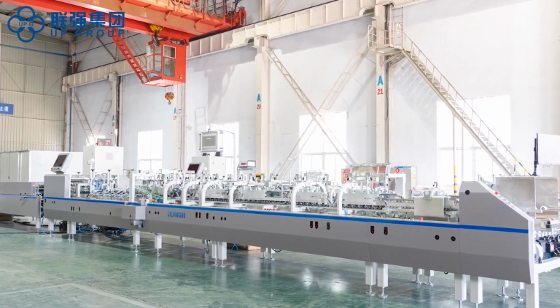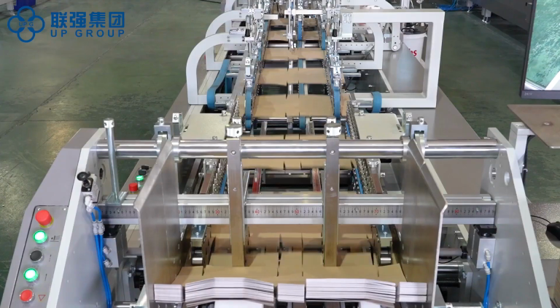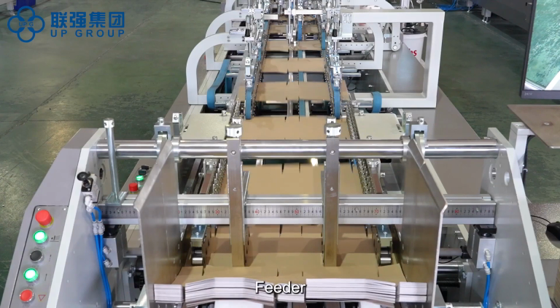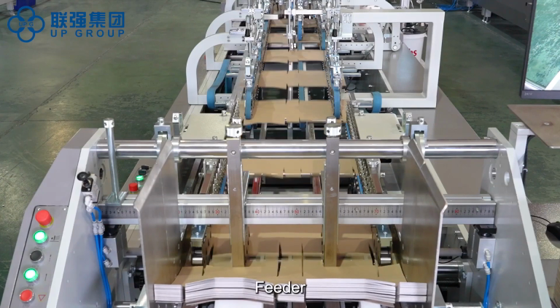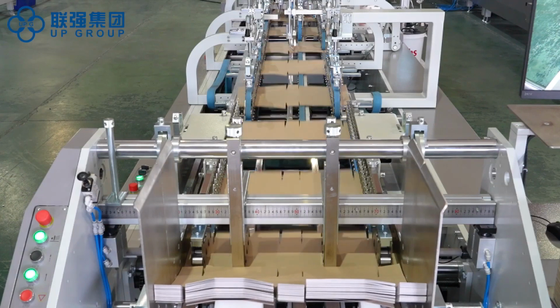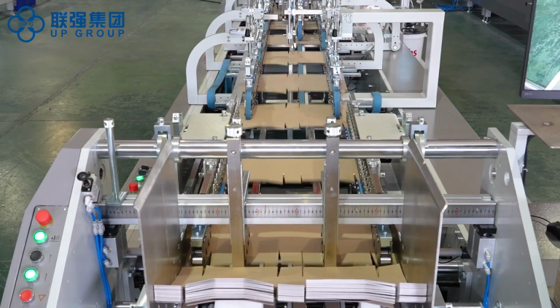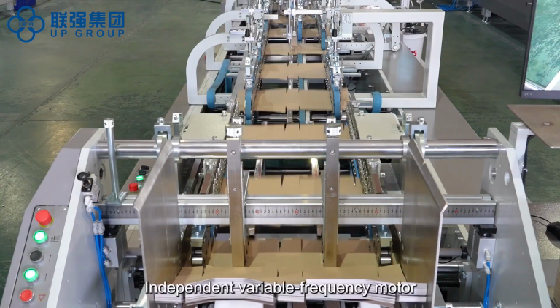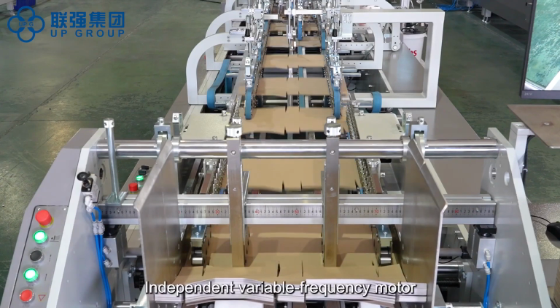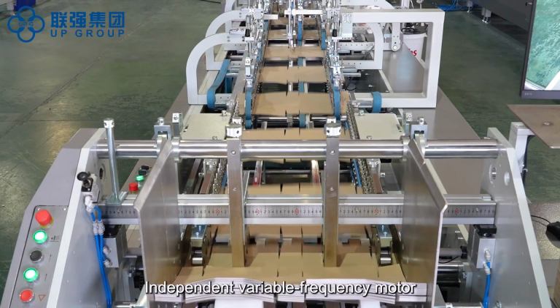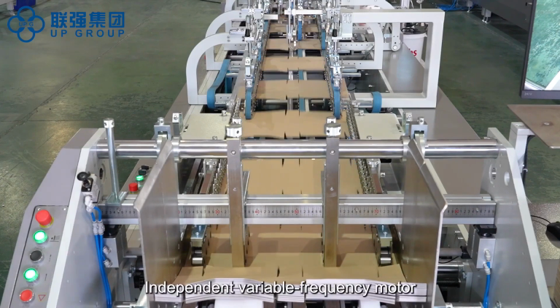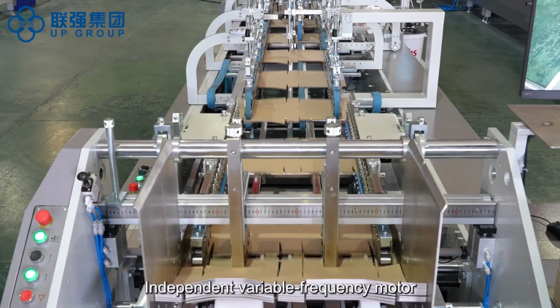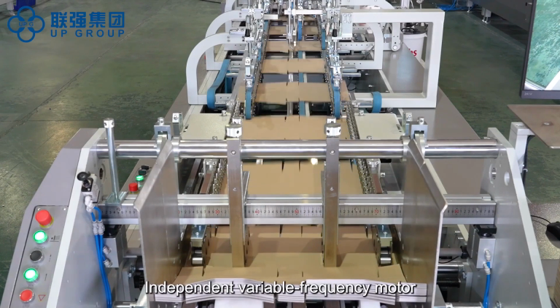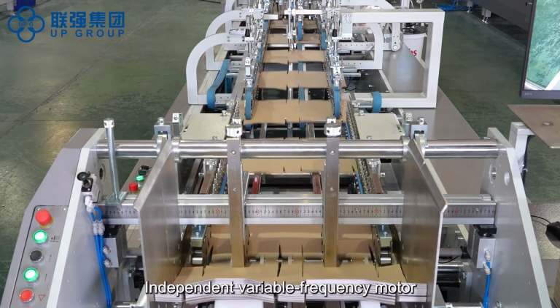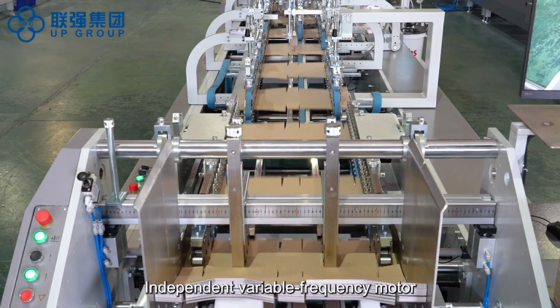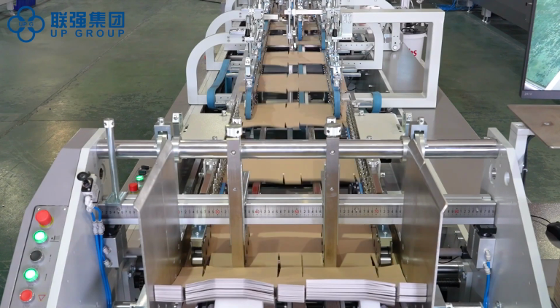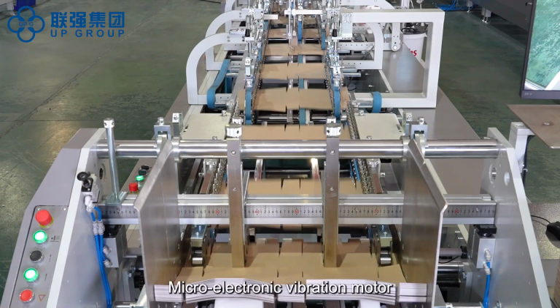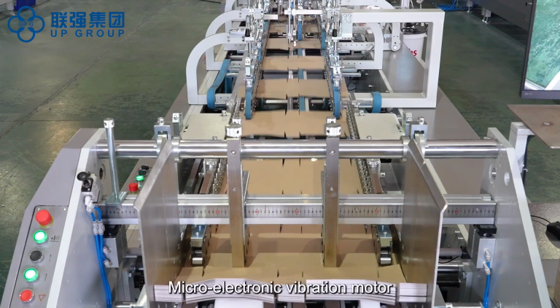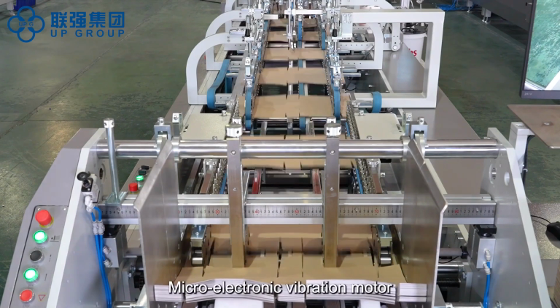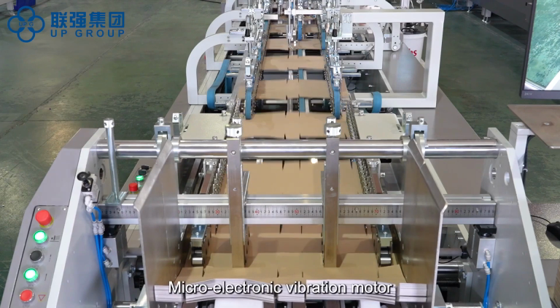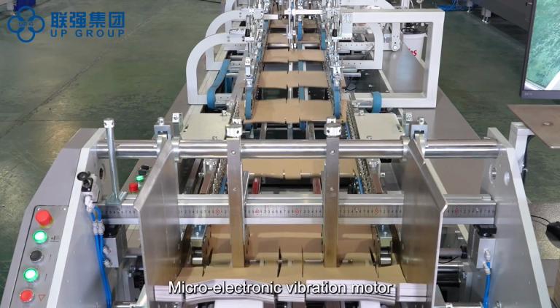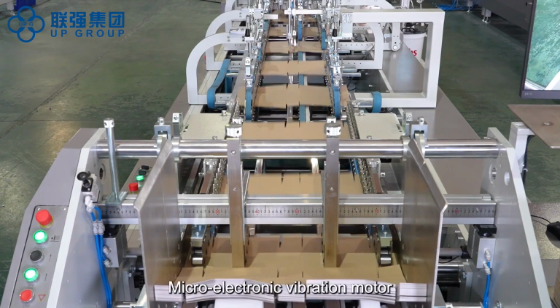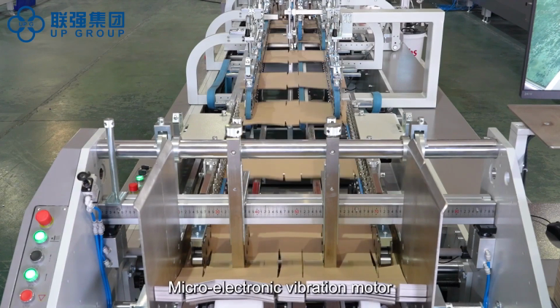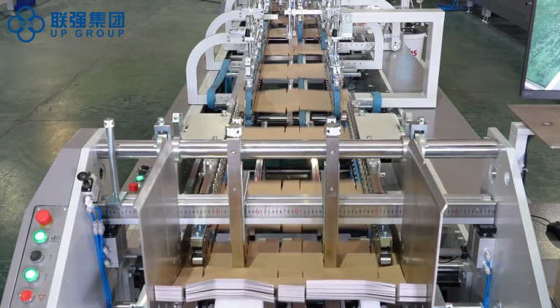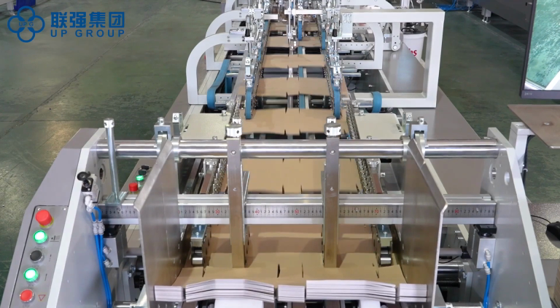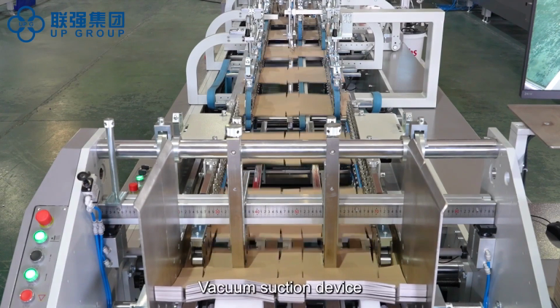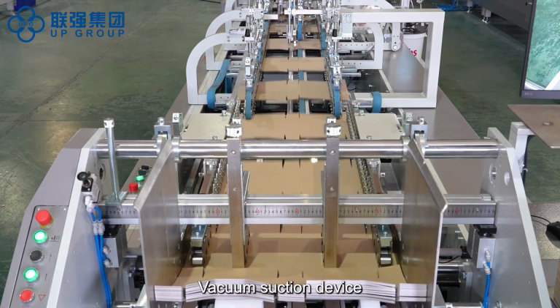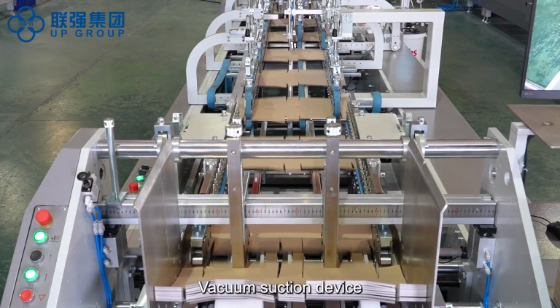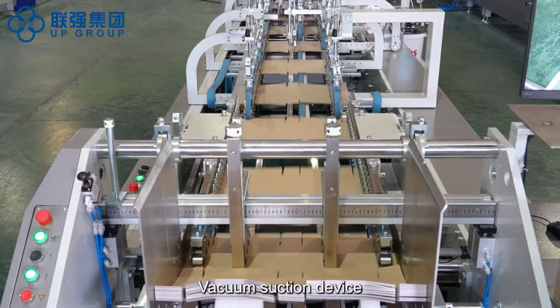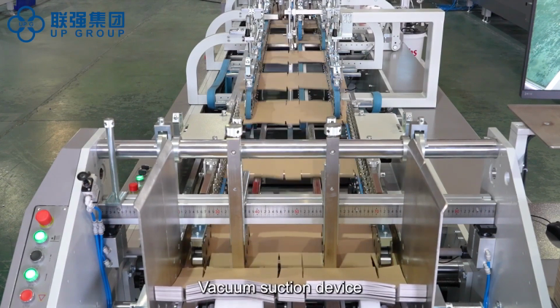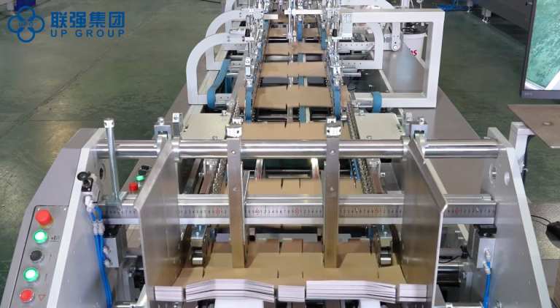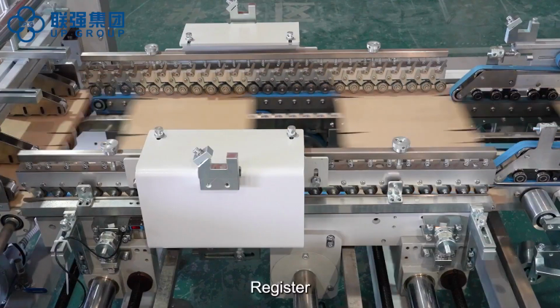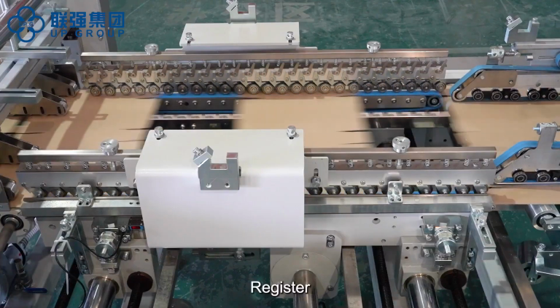Feeder, independent variable frequency motor, micro electronic vibration motor, vacuum suction device, register.